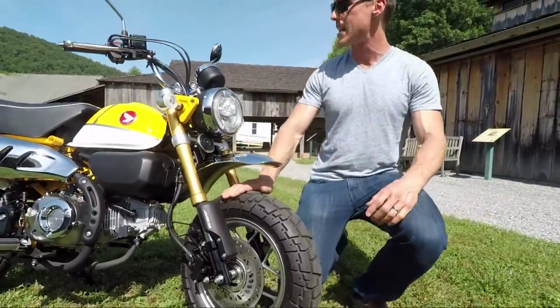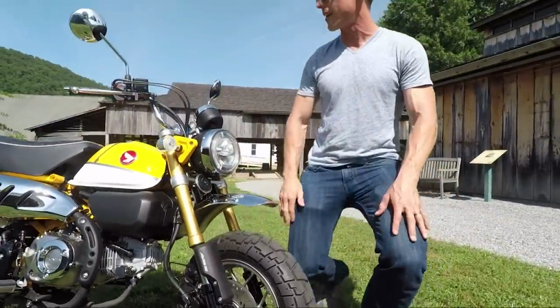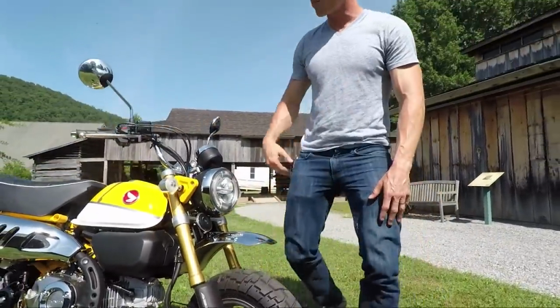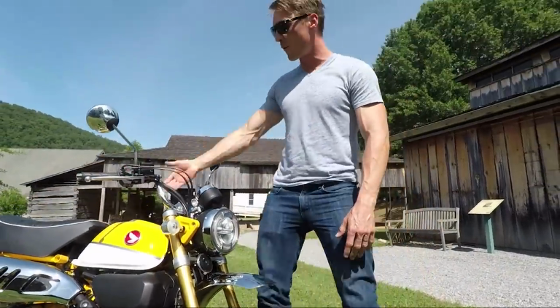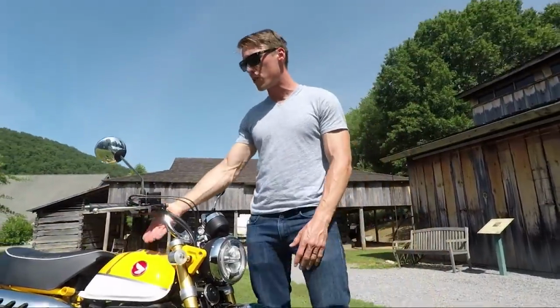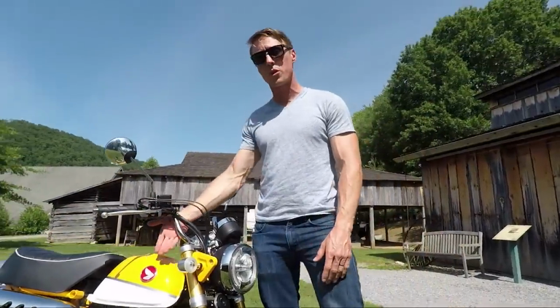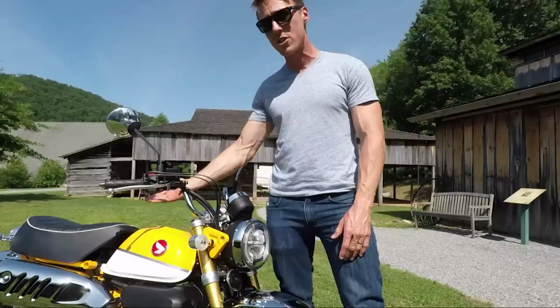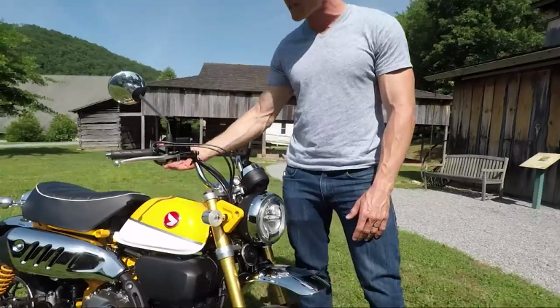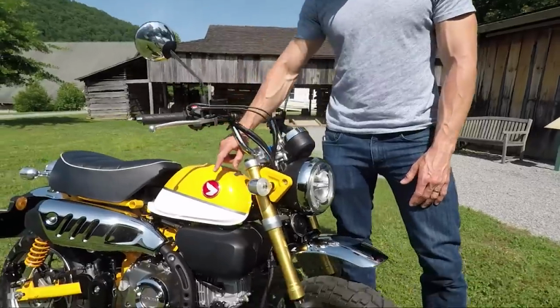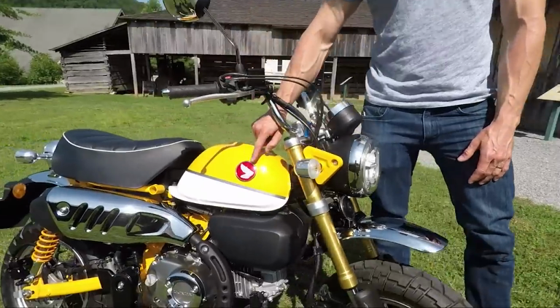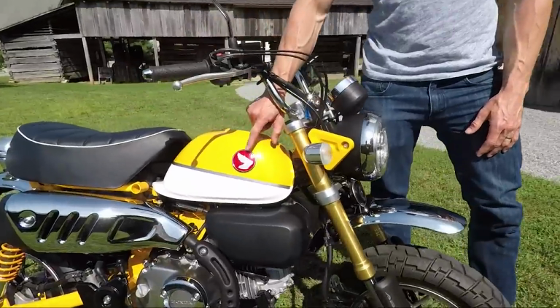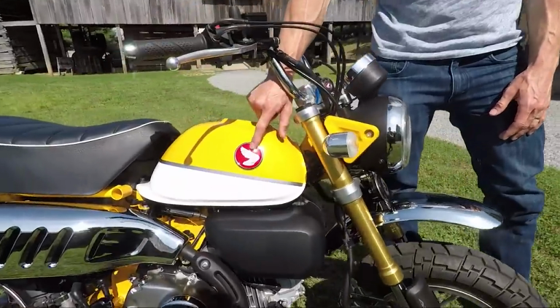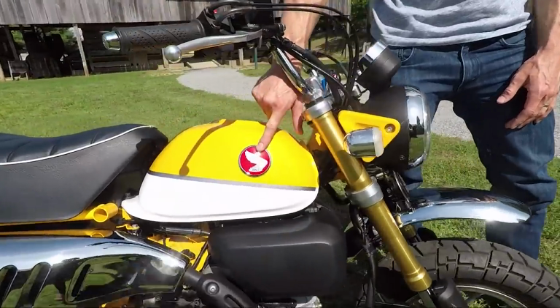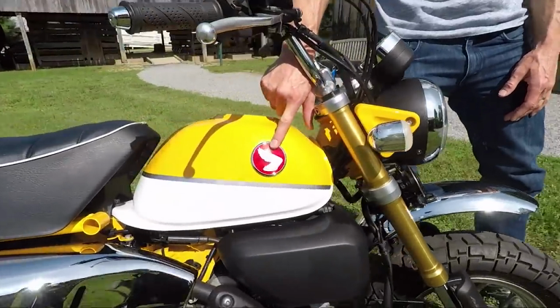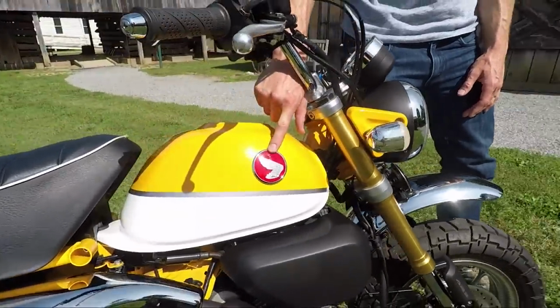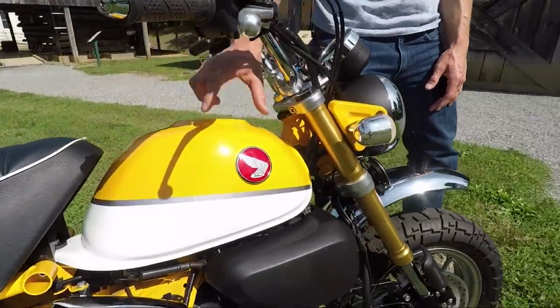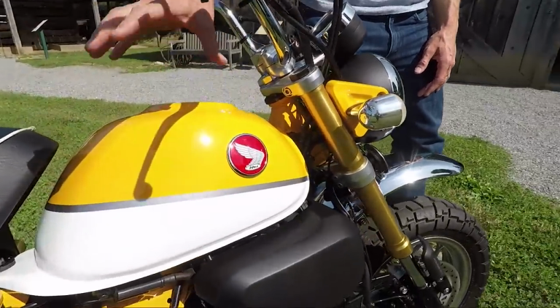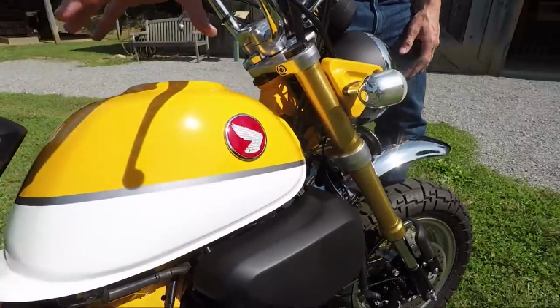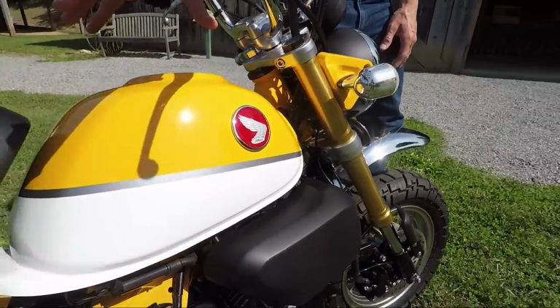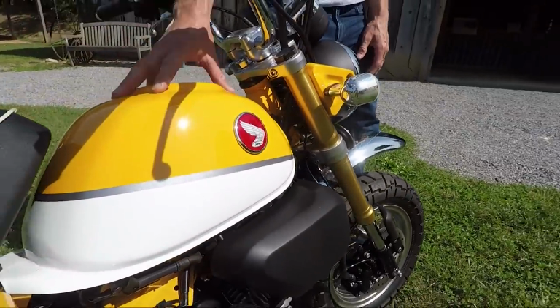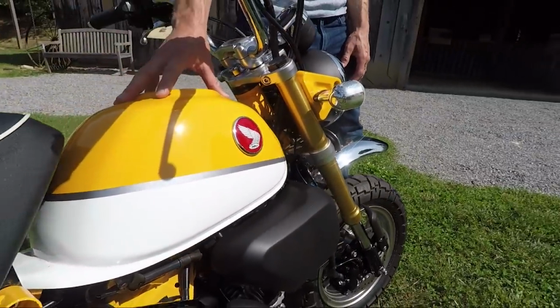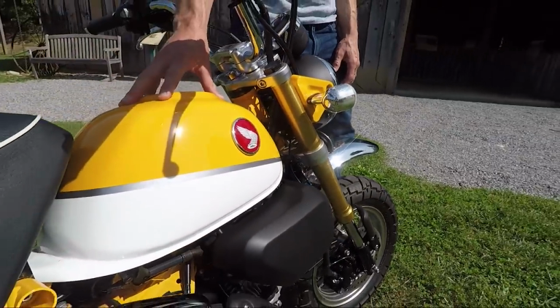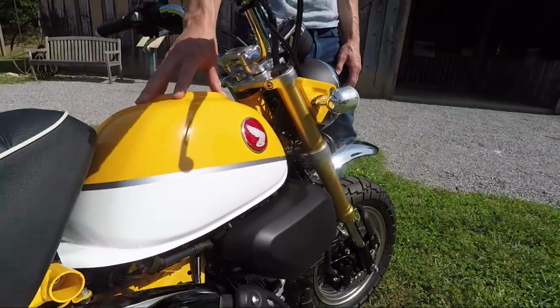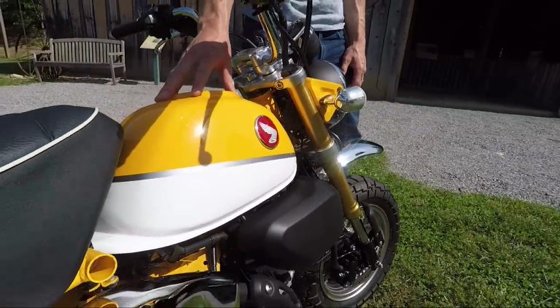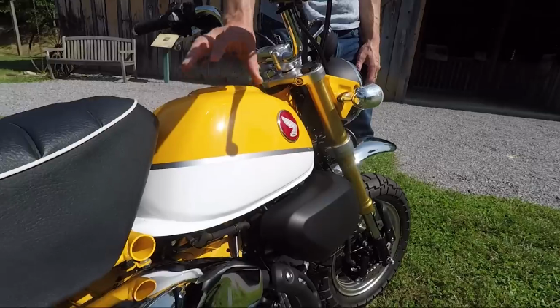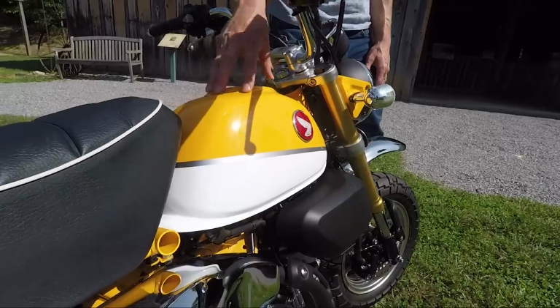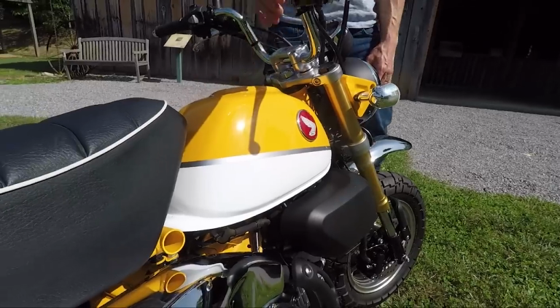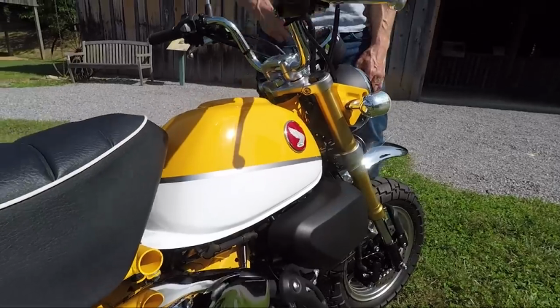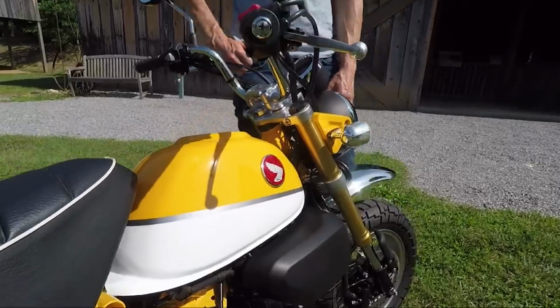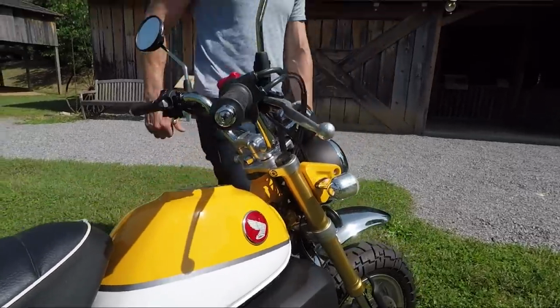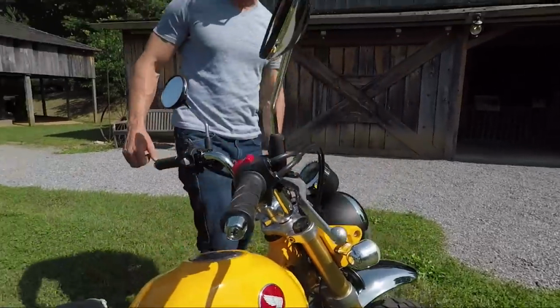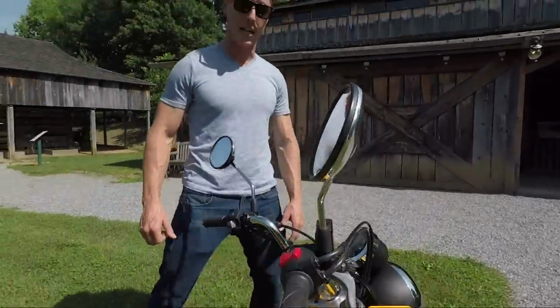The tank is beautiful — two-toned with a pinstripe. It's even rocking the original Old Wing logo, which I love. It's only a gallon and a half, but as we know from this engine, it's very fuel efficient, so you should still get great range.